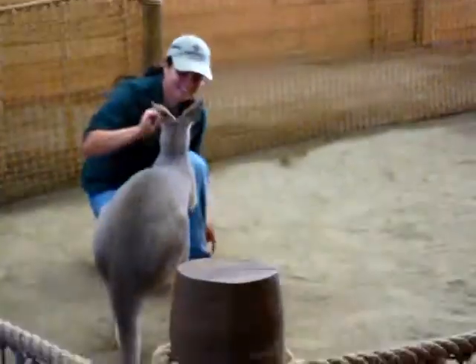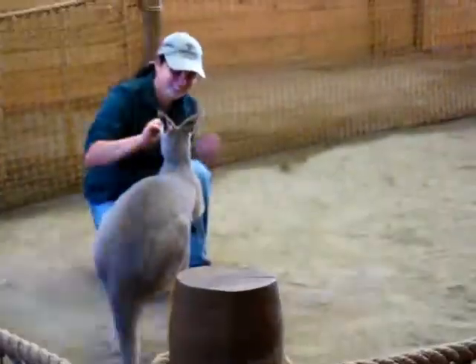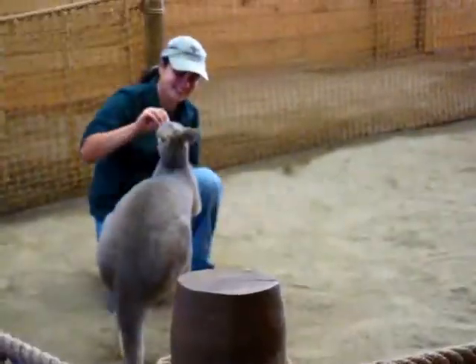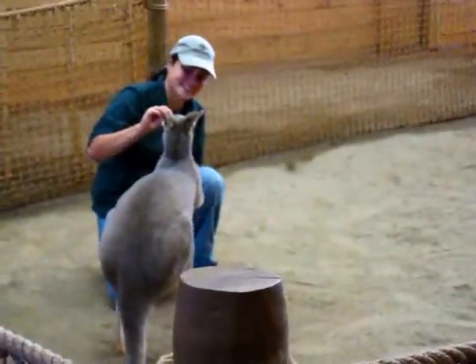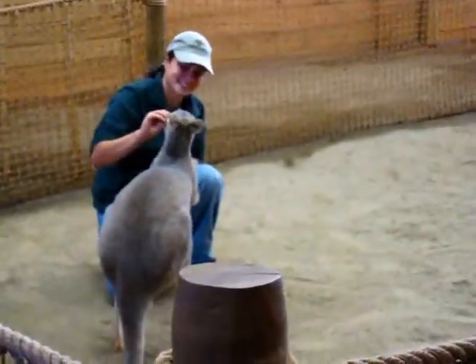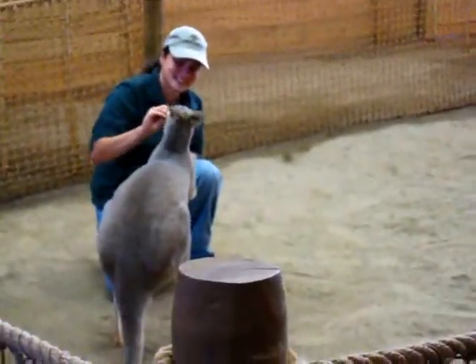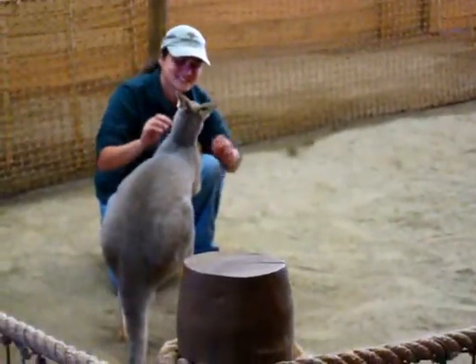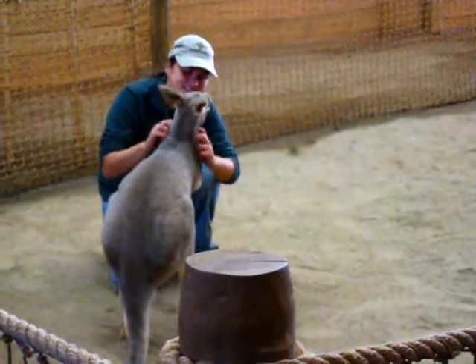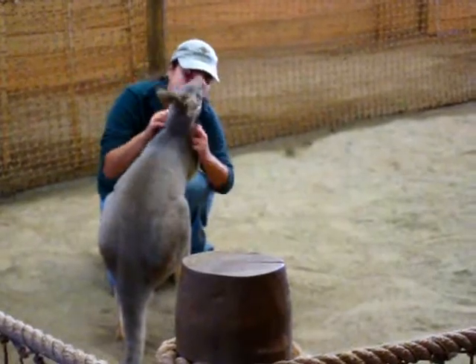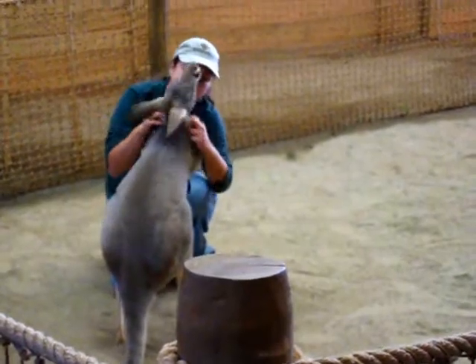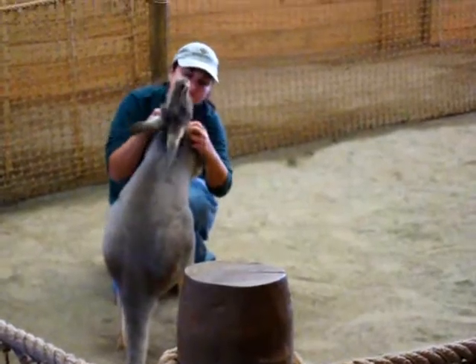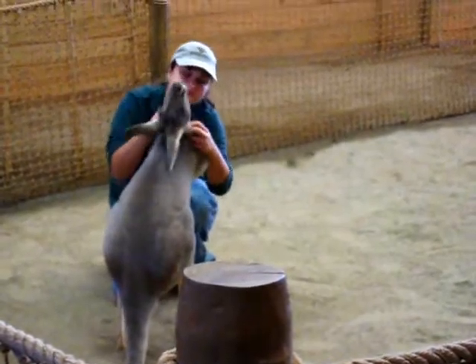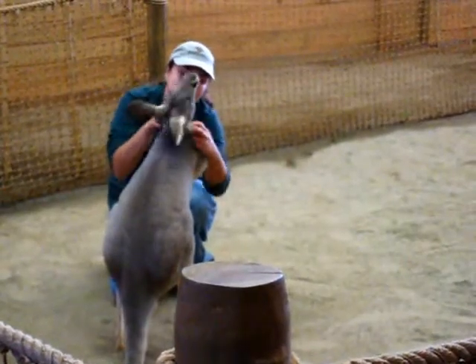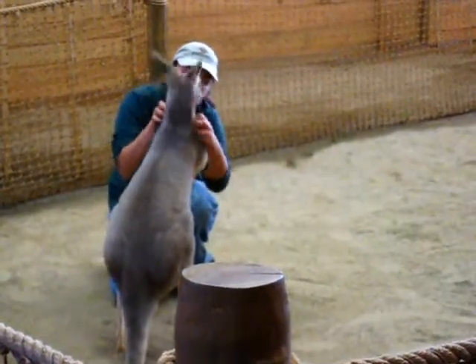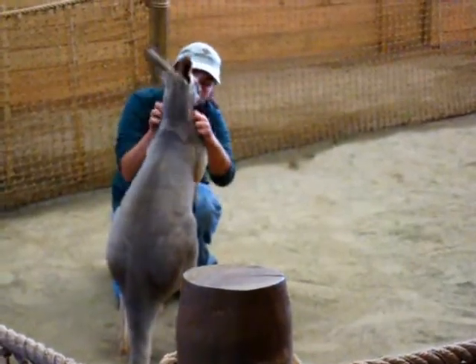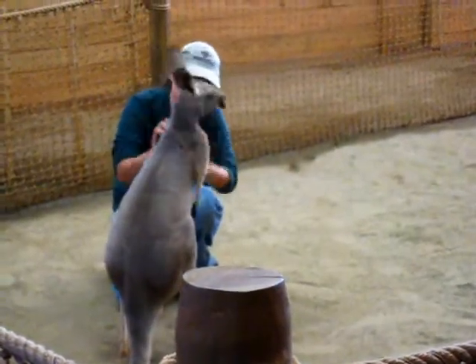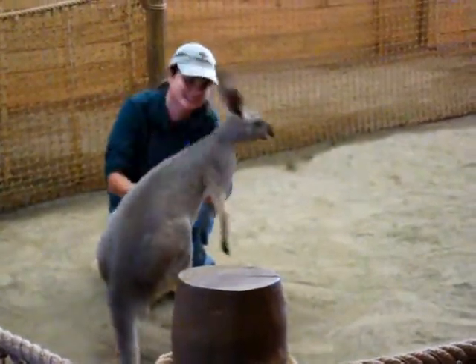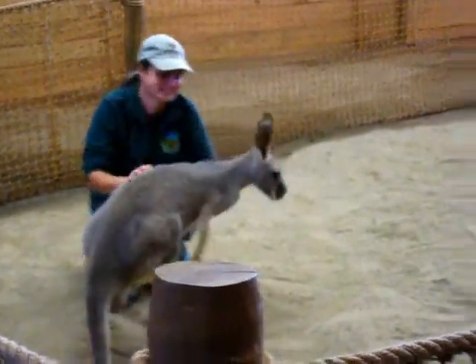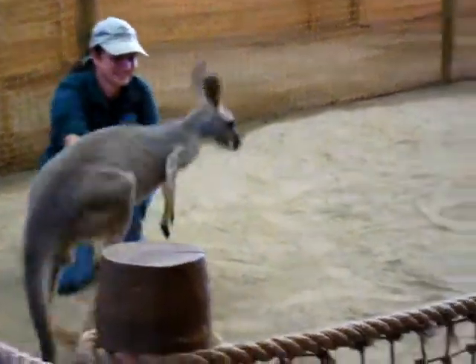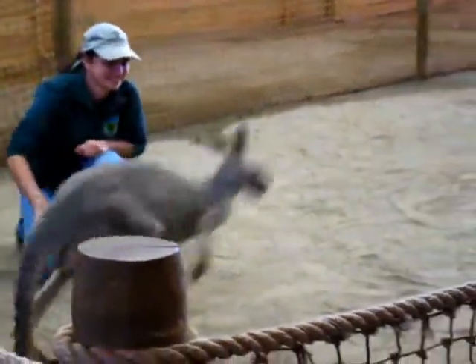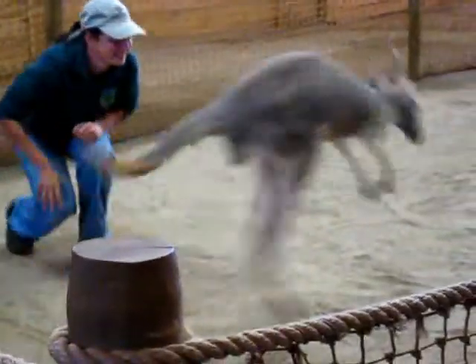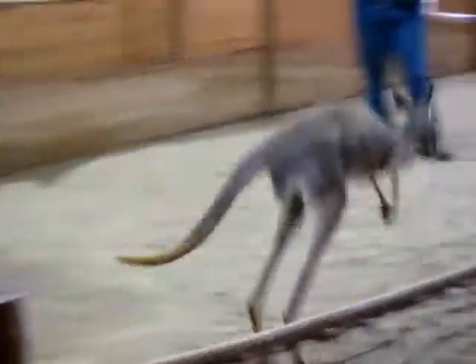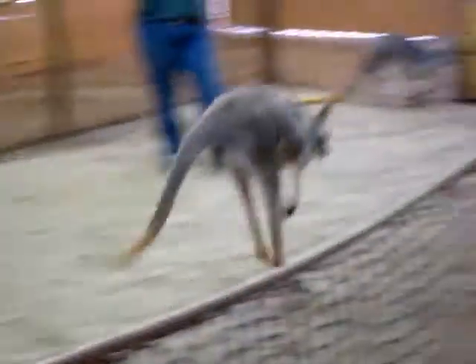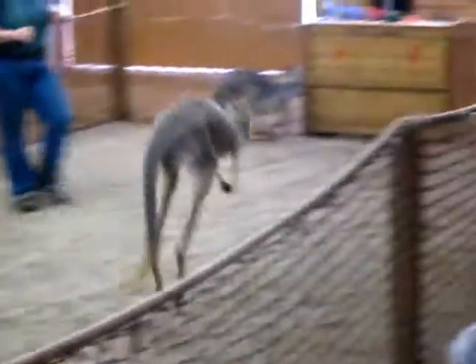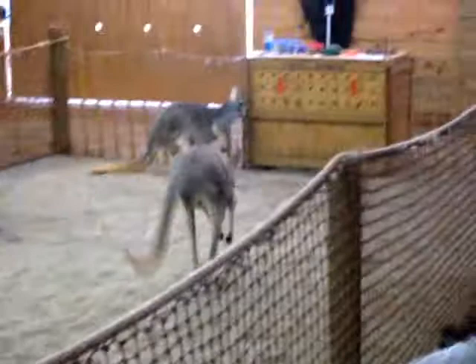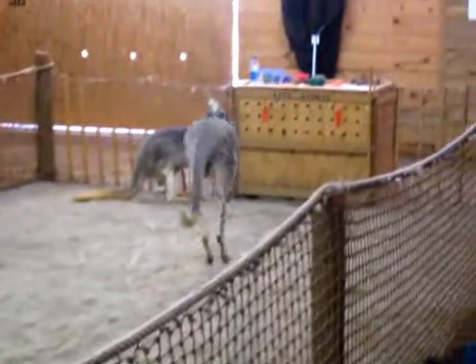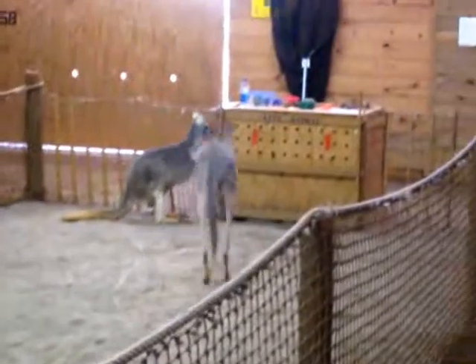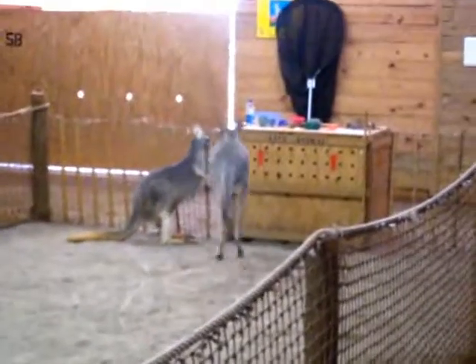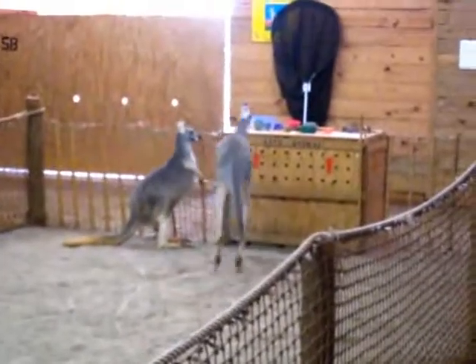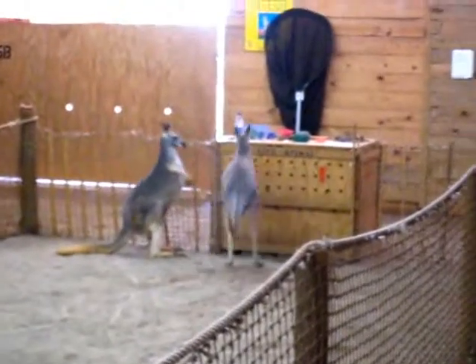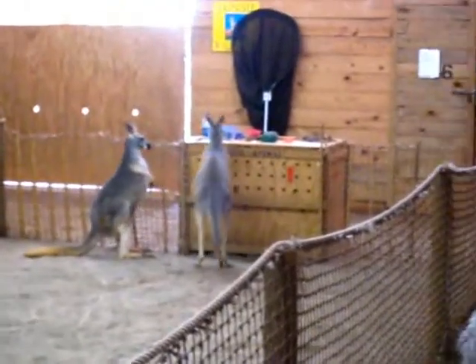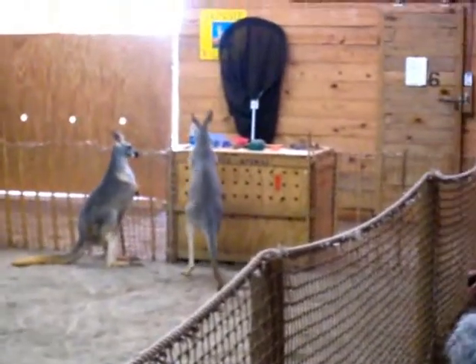That joey is in there for the first seven months or so, in that pouch, nursing the whole time. Doesn't come out at all. What comes in must go out, right?